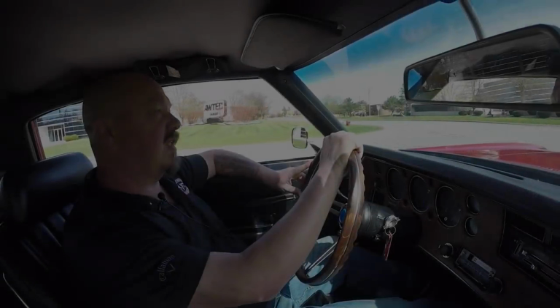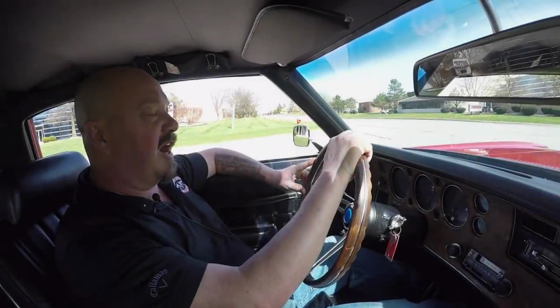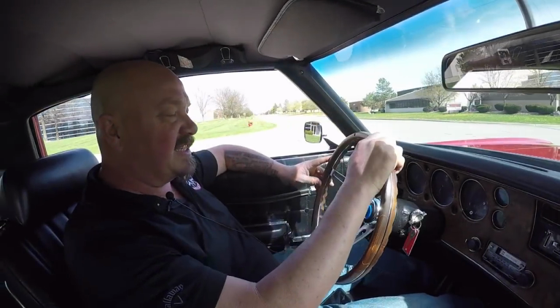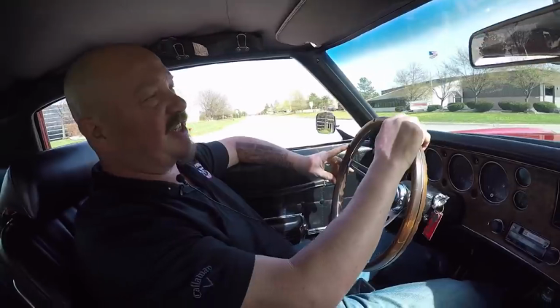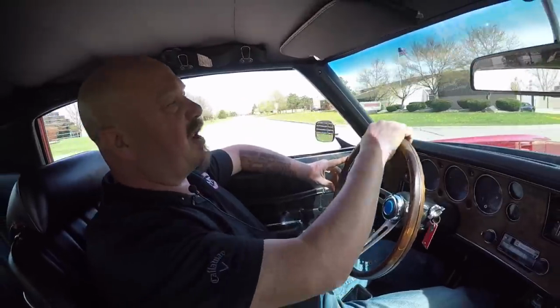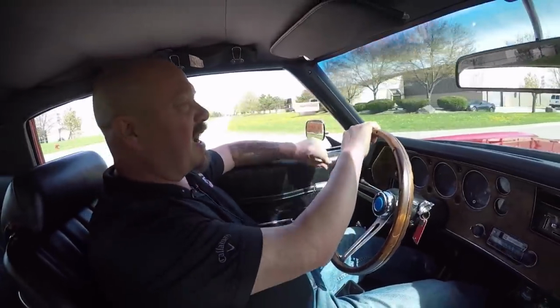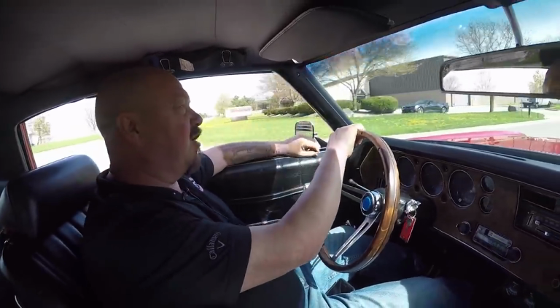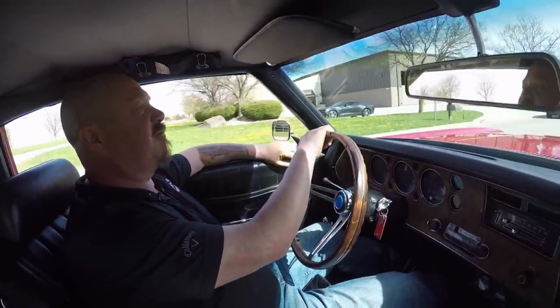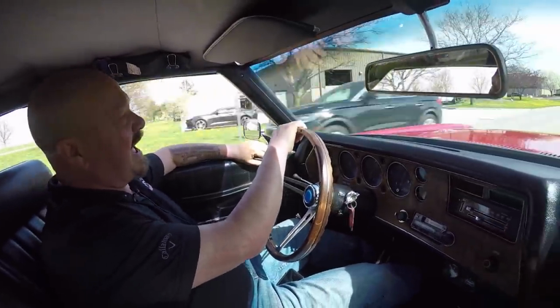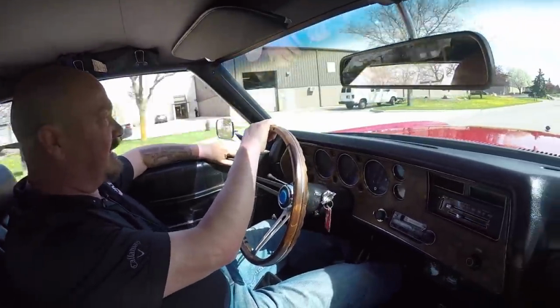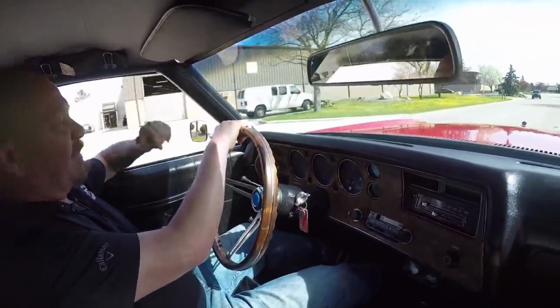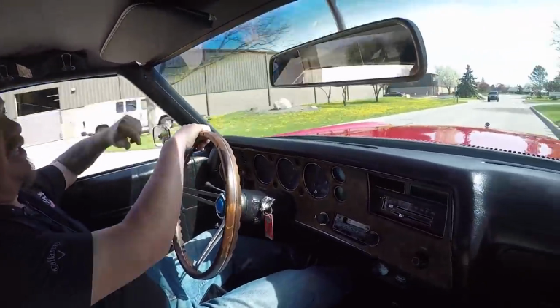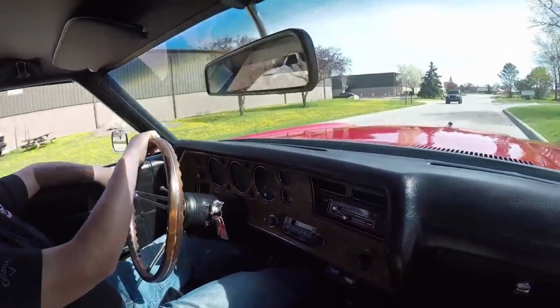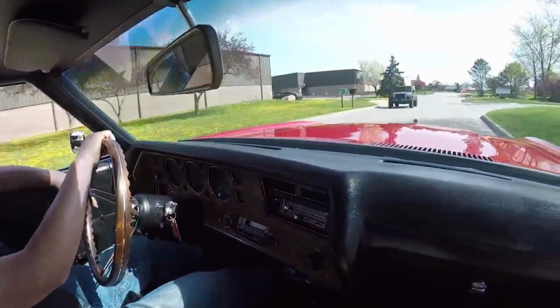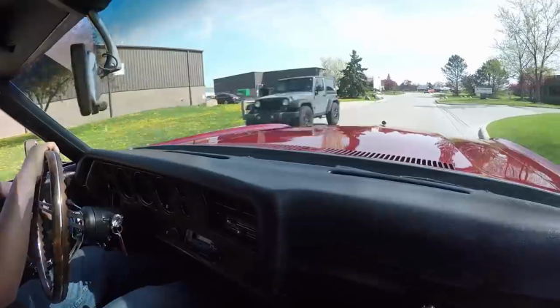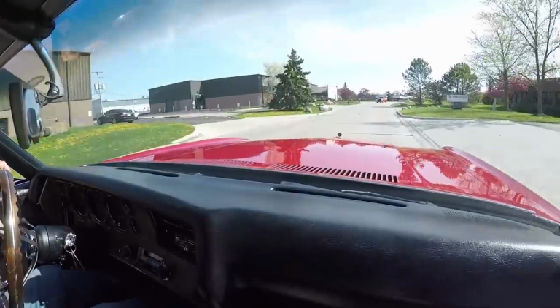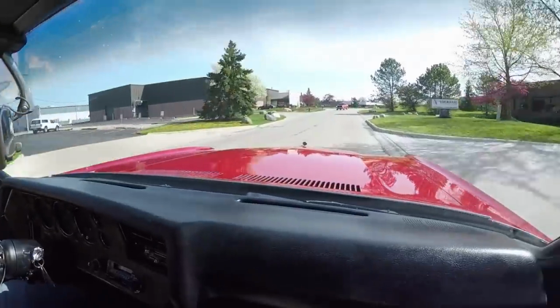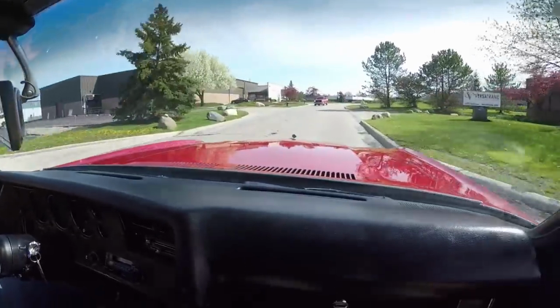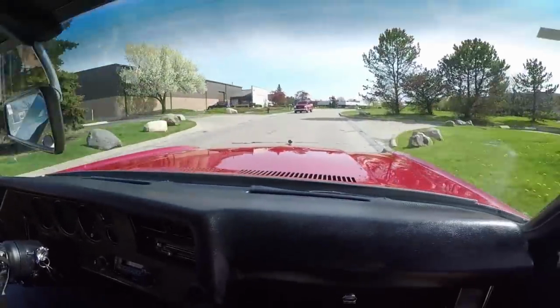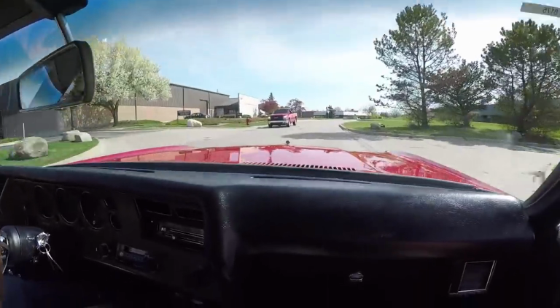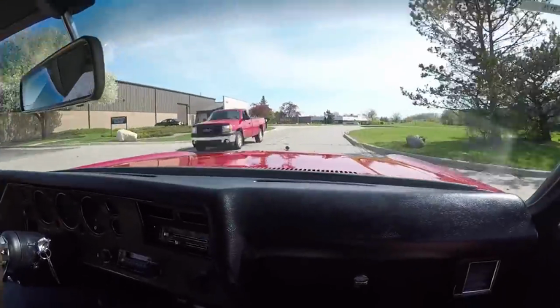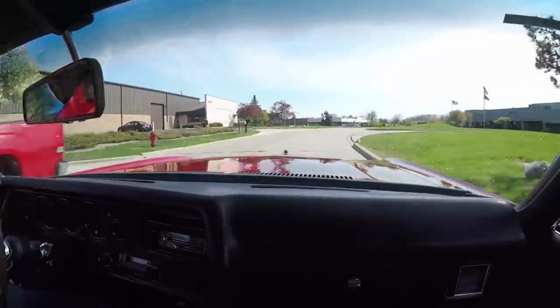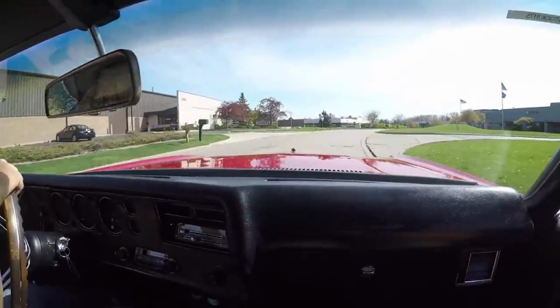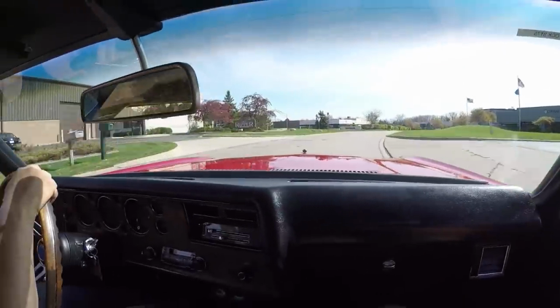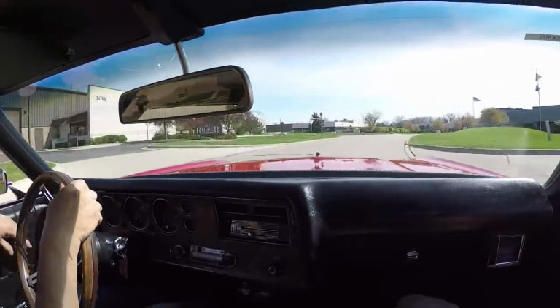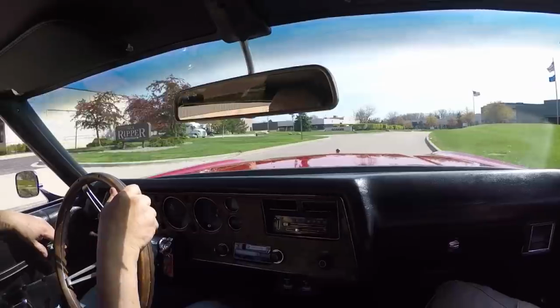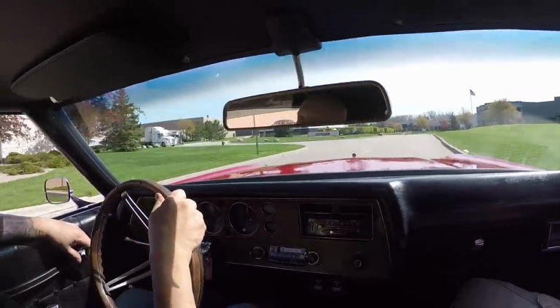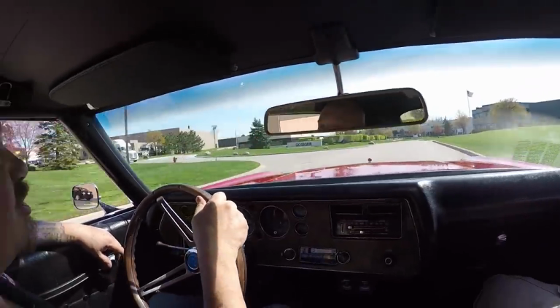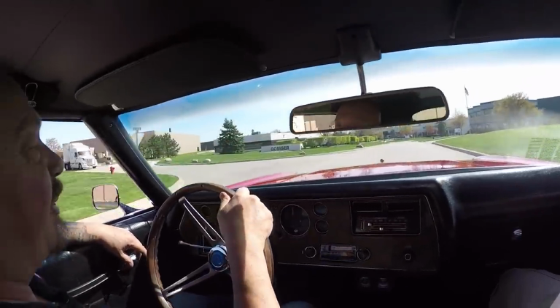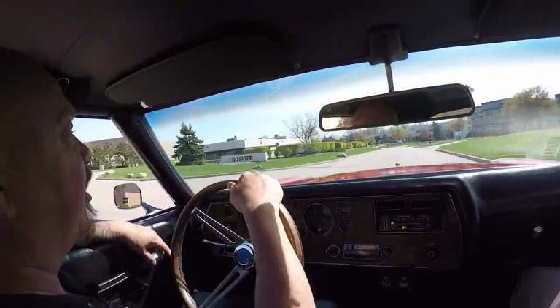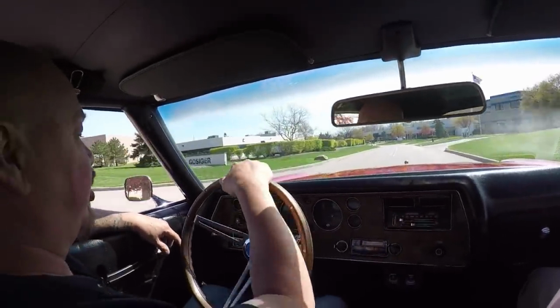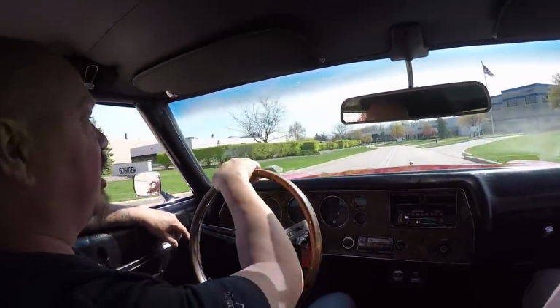Alright, let's take our 71 Monte Carlo for a ride. She's got a great sounding exhaust system — look at that hood. Man, is that baby long, and look at the beautiful paintwork. Gorgeous.